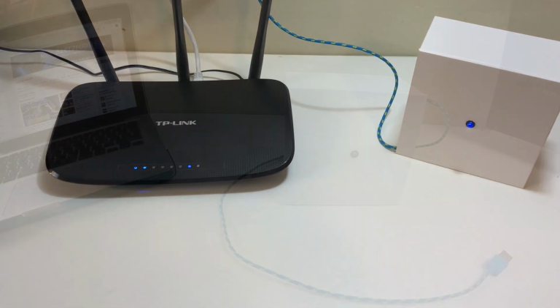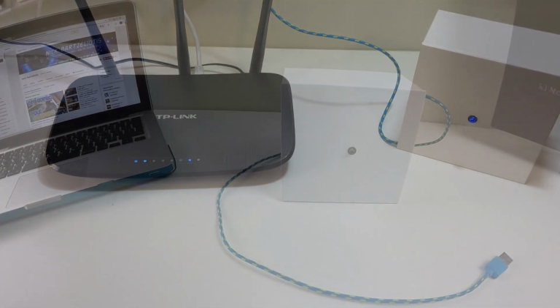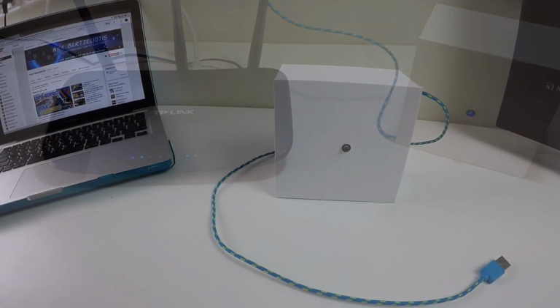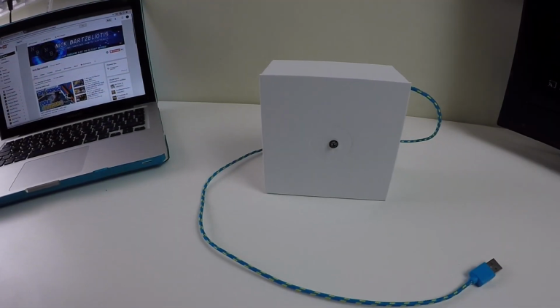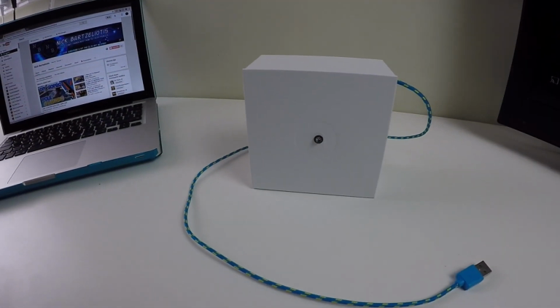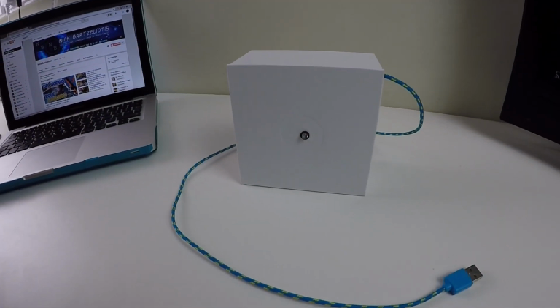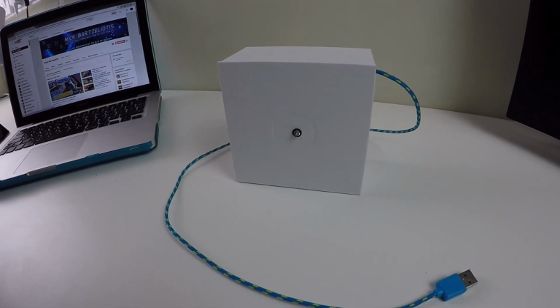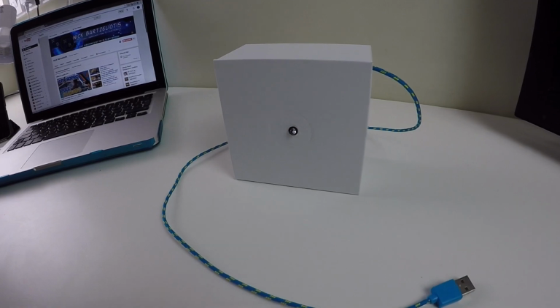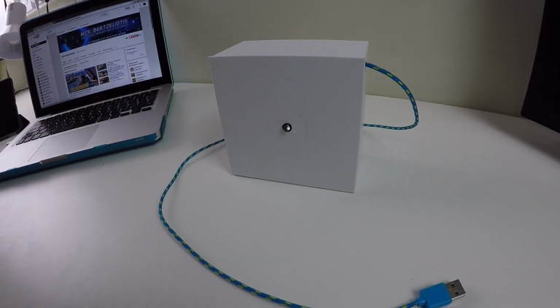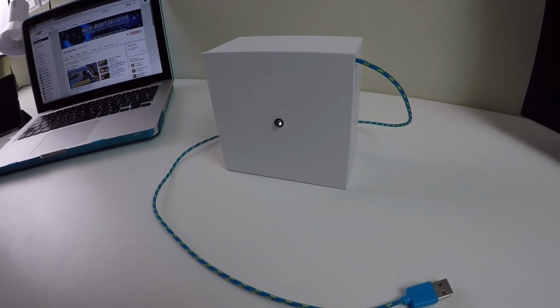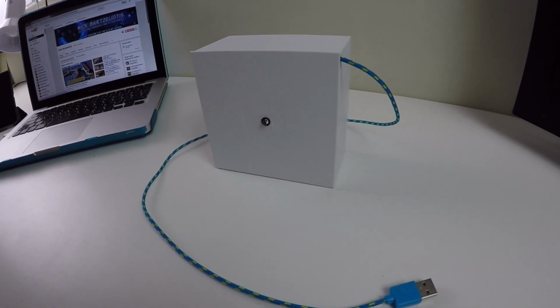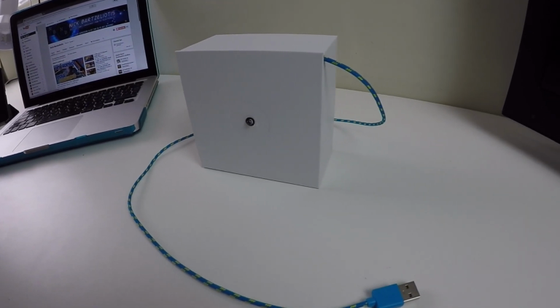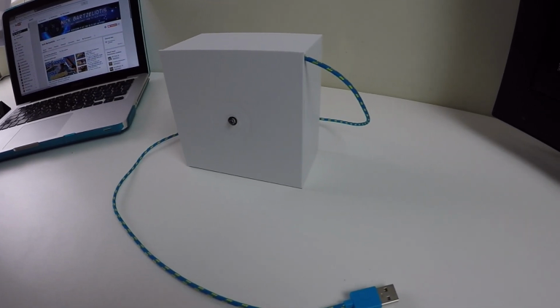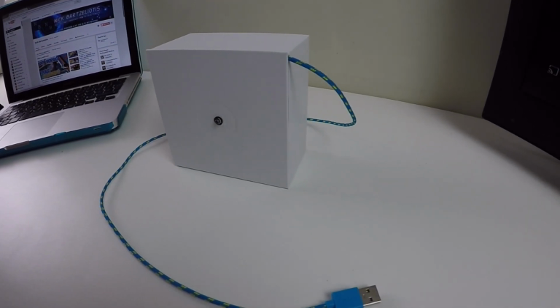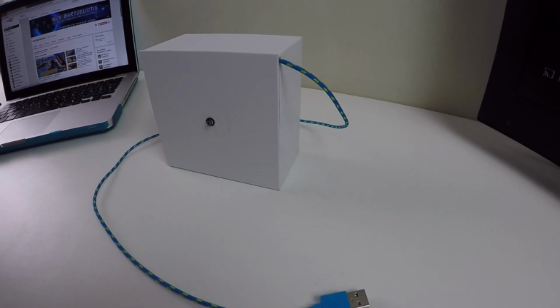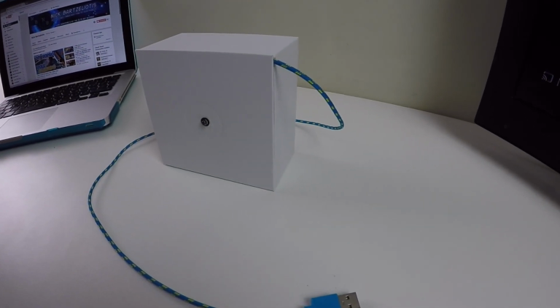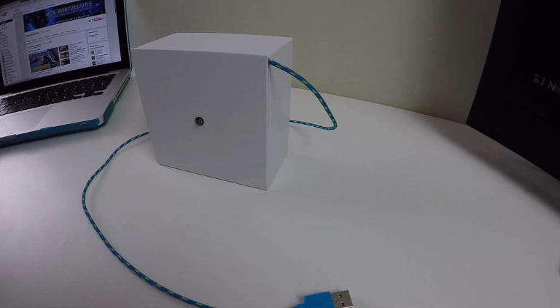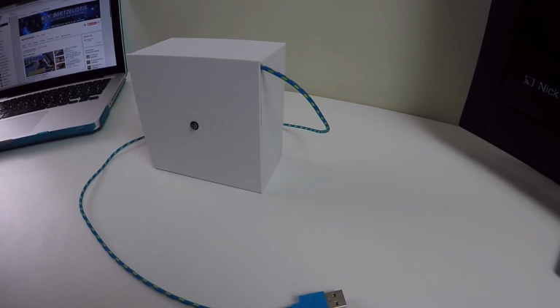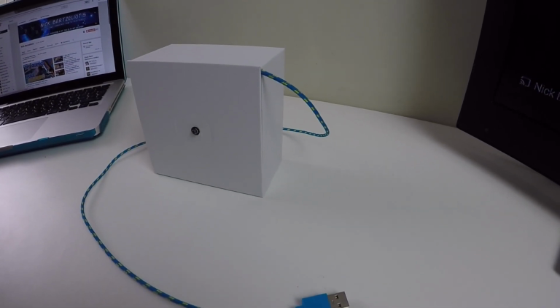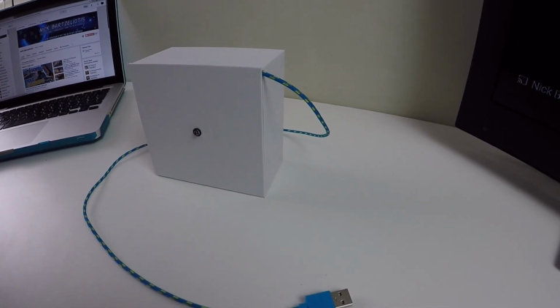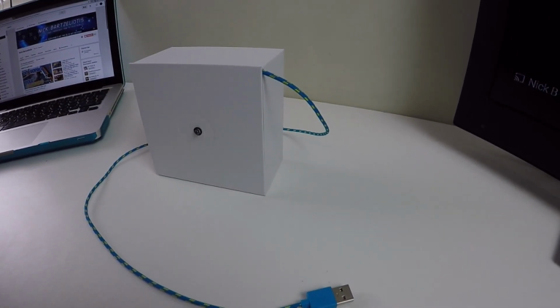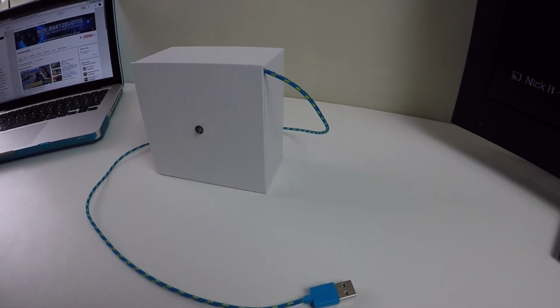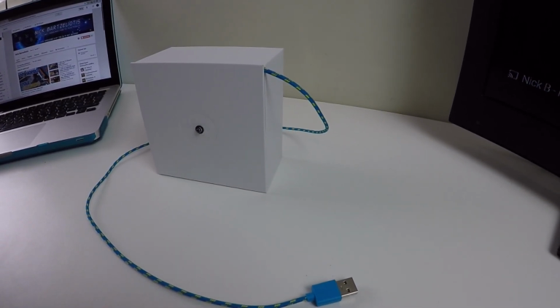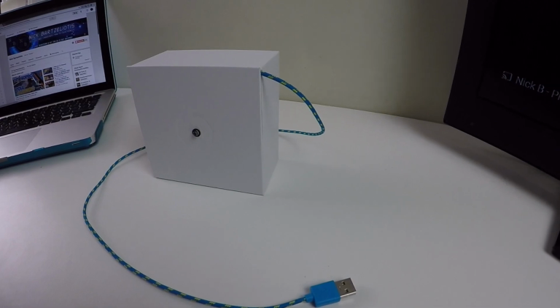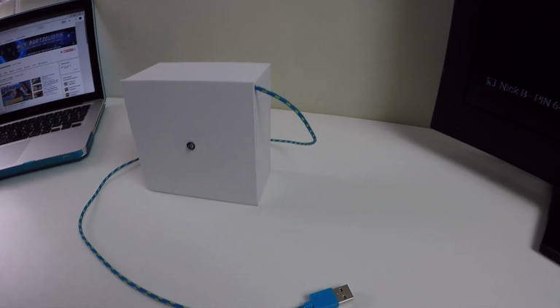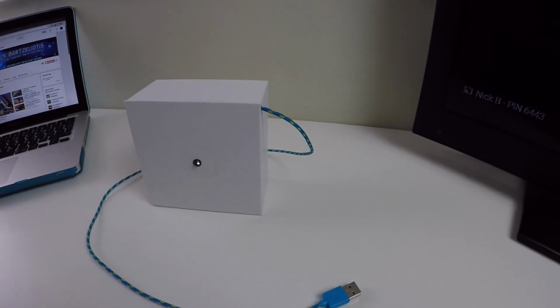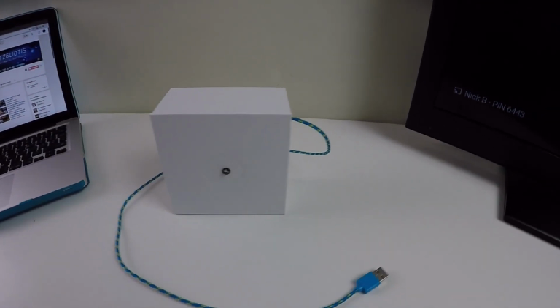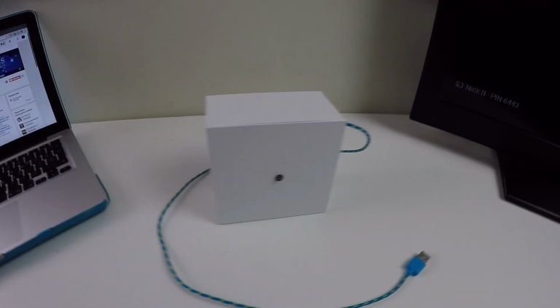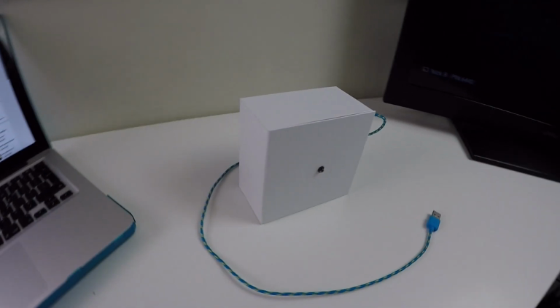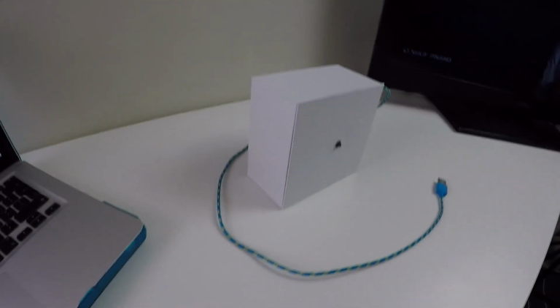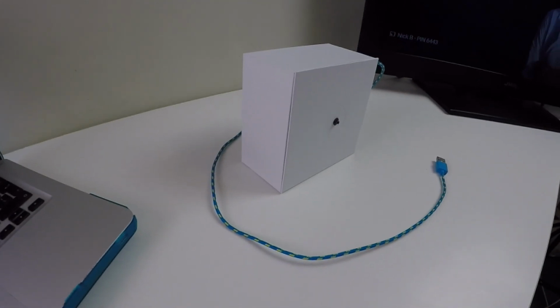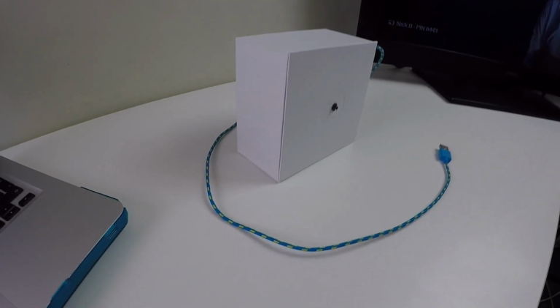And basically that's it. Now I've got a simple and cheap way to check my internet connection with only a glance — no more router debugging and wire checking for me.